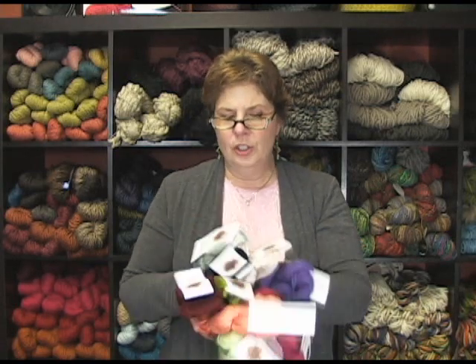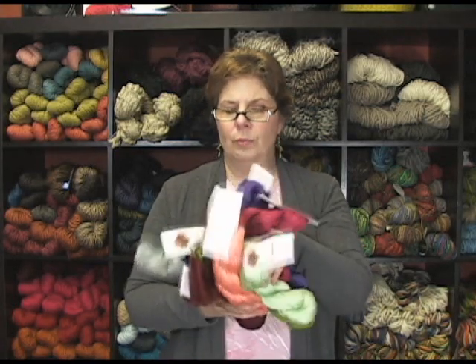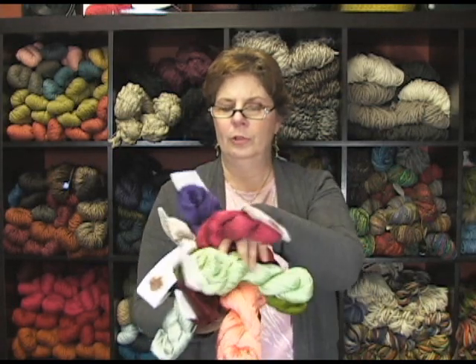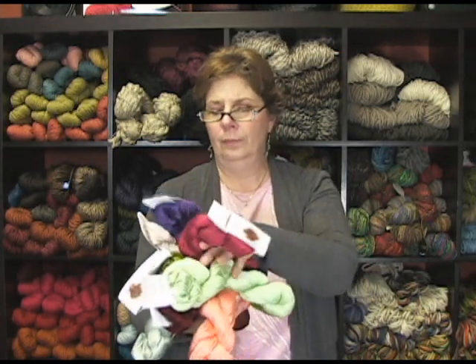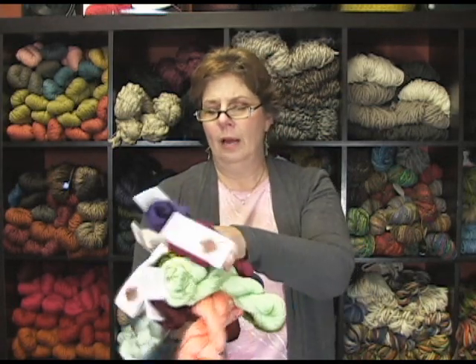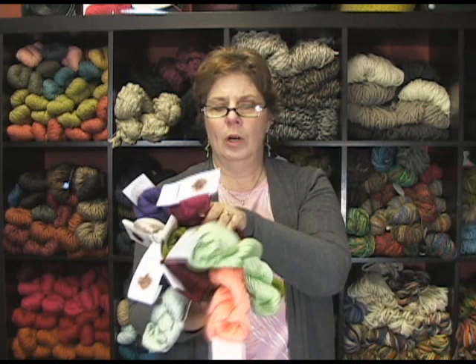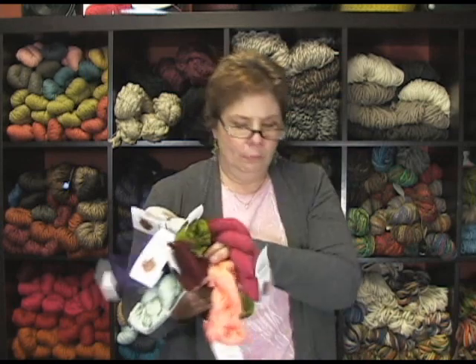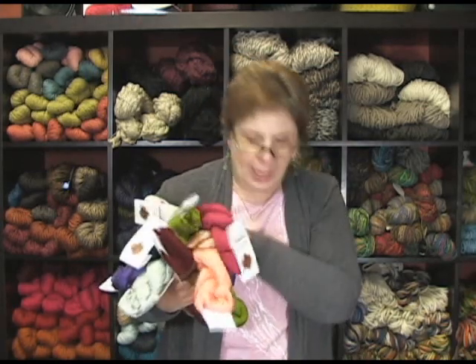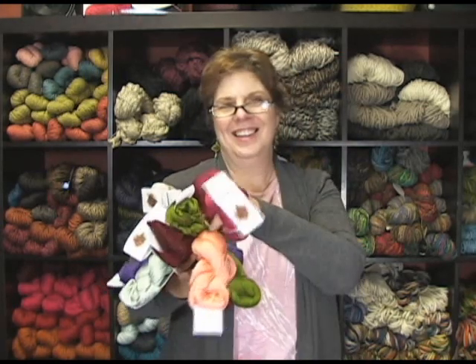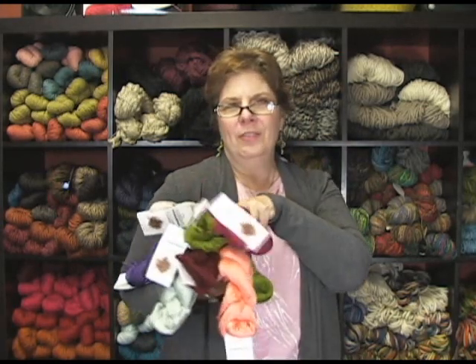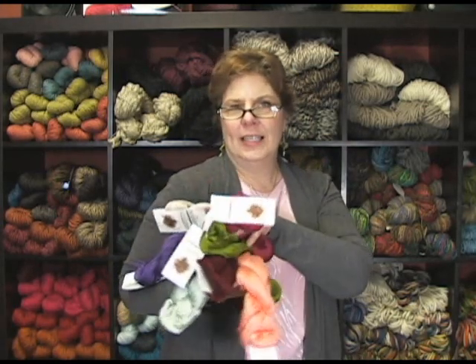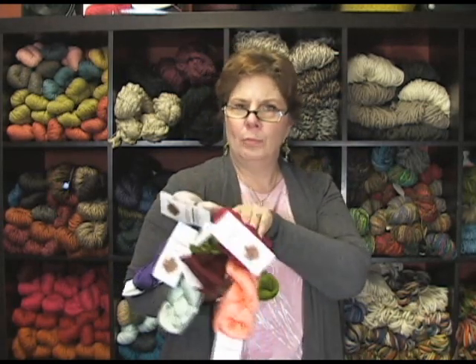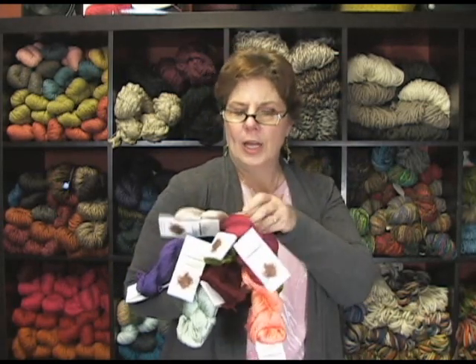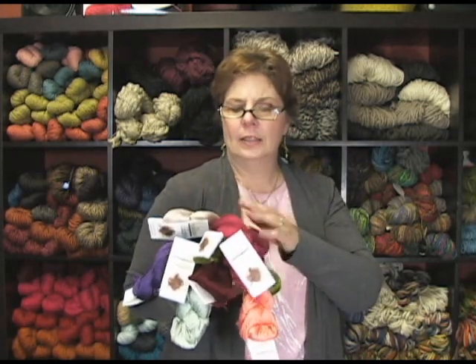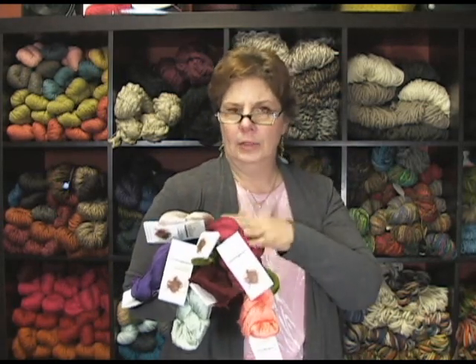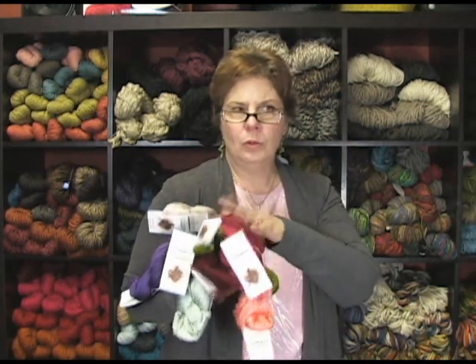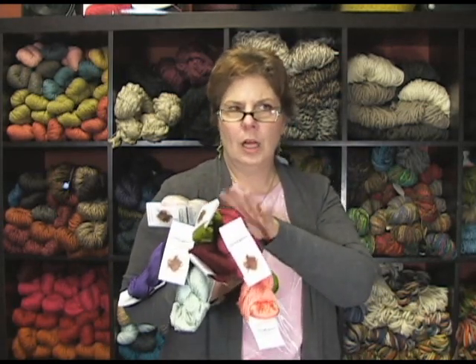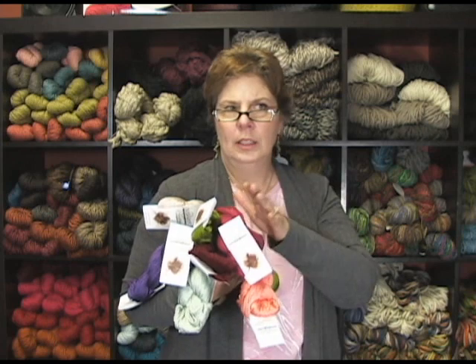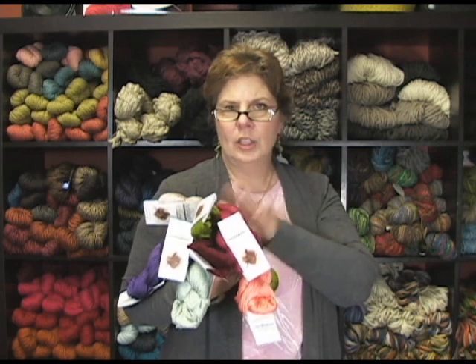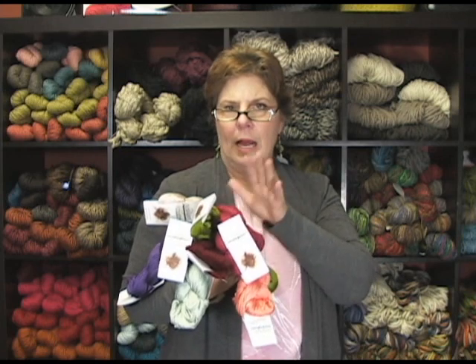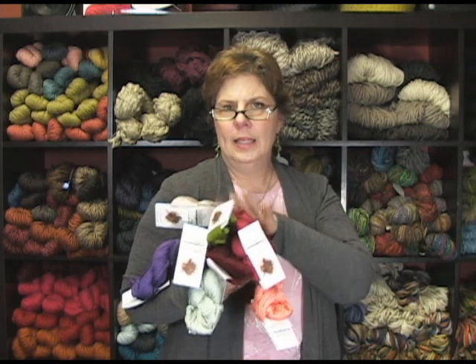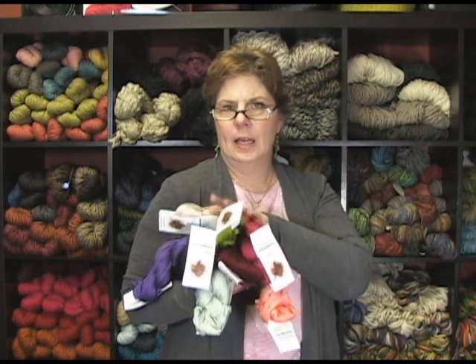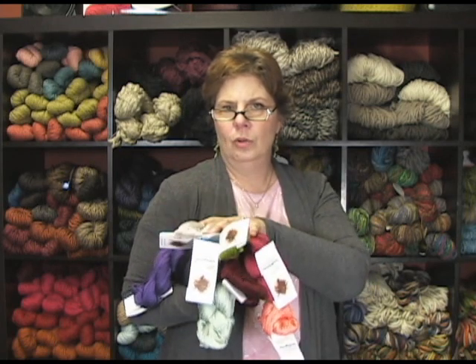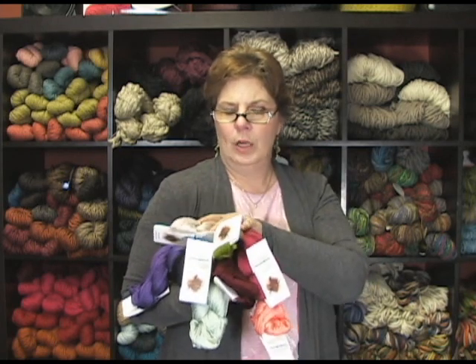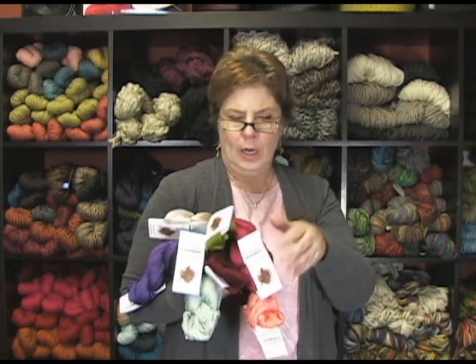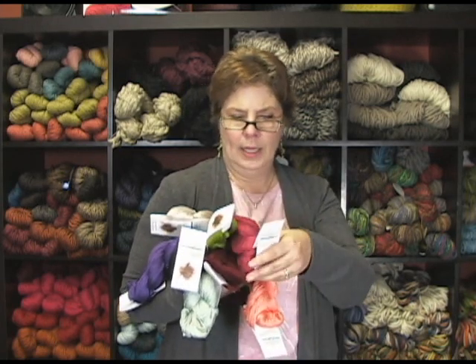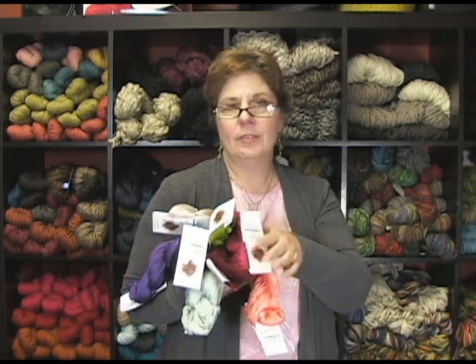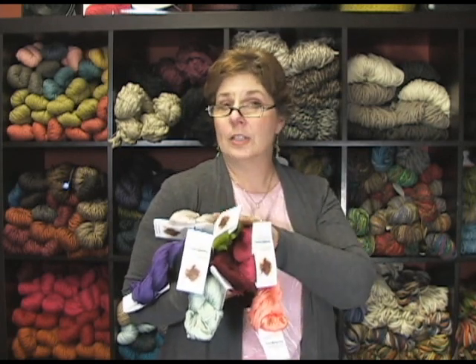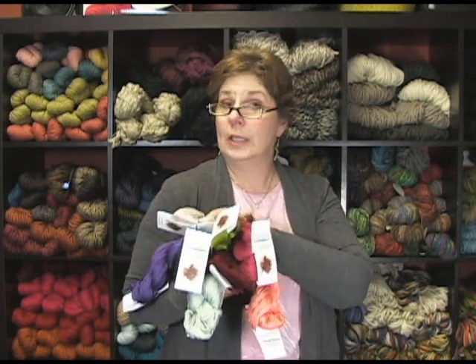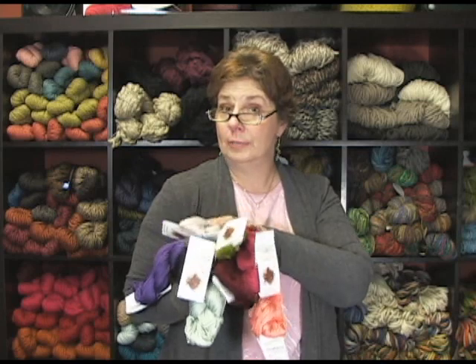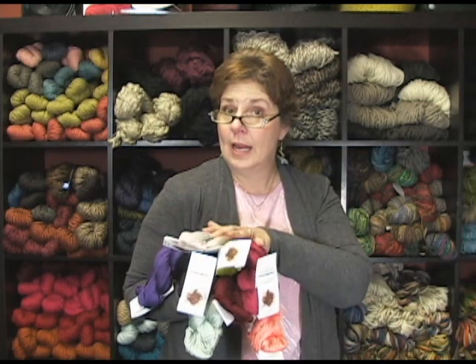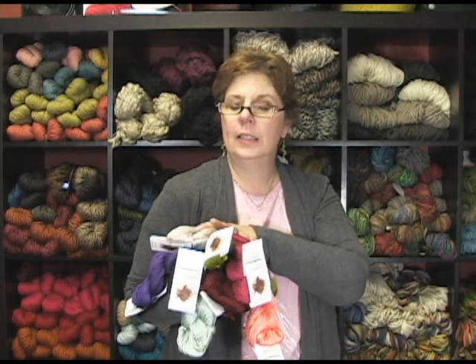Just really beautiful. It would work up perfect for any summer projects — towels, washcloths, just about anything you would want to work up with it. I have some customers knitting some tanks out of it.